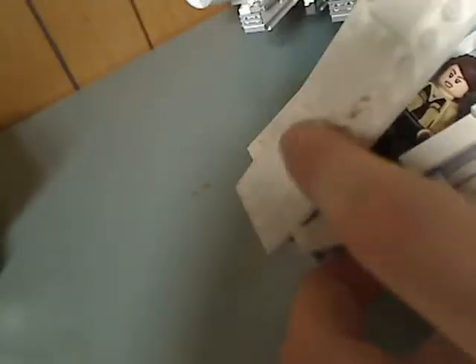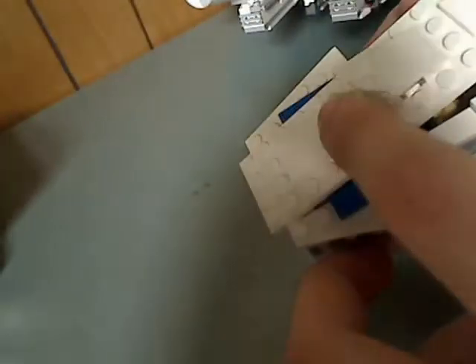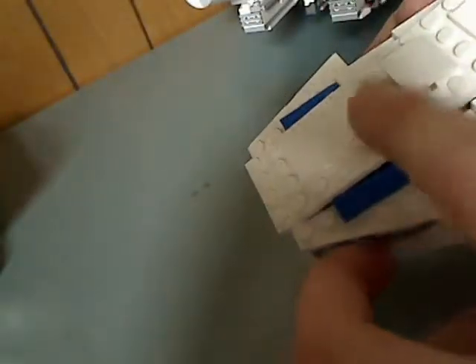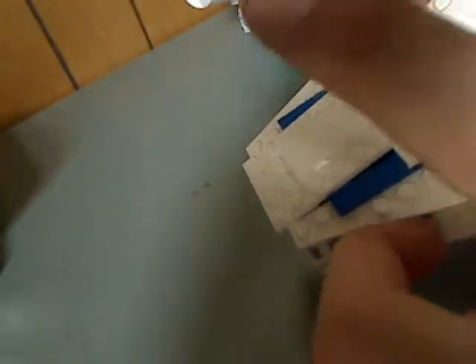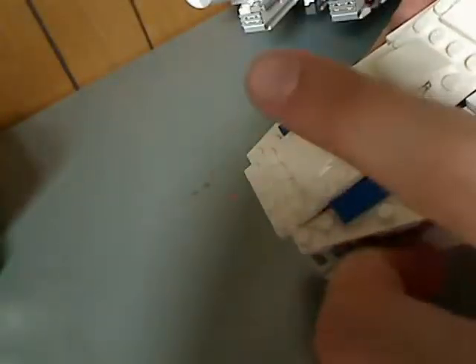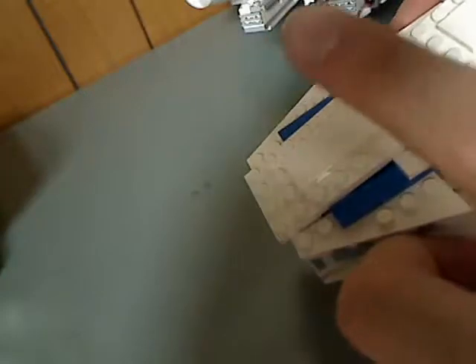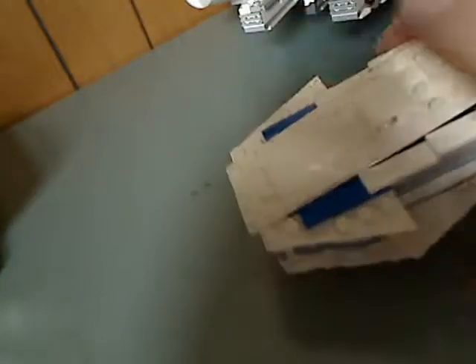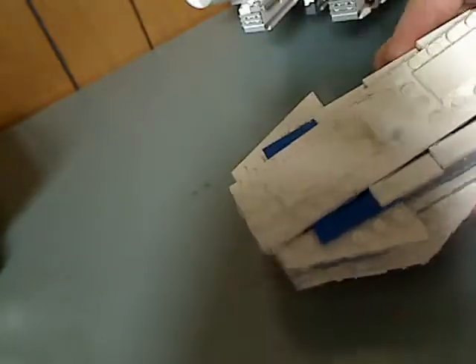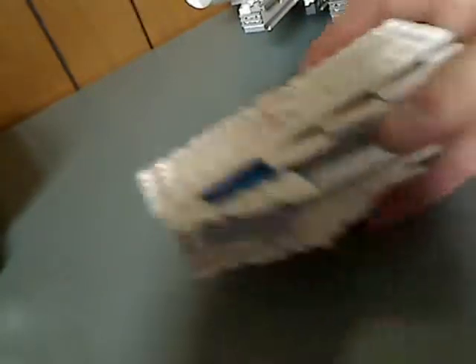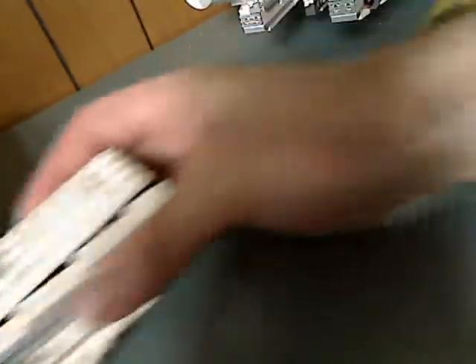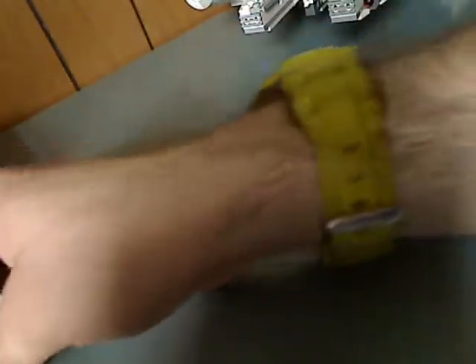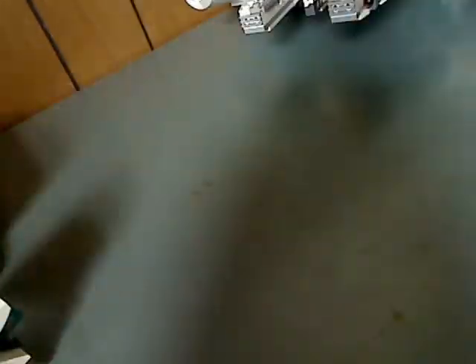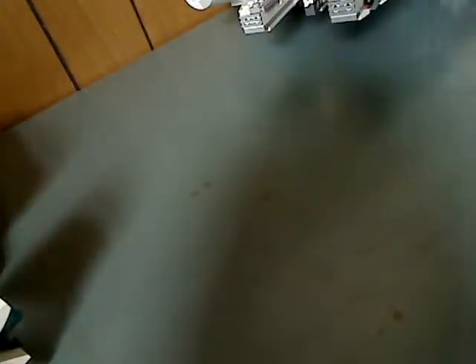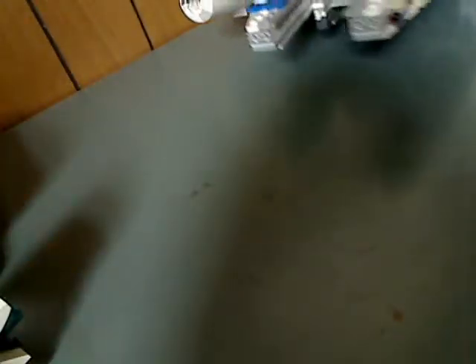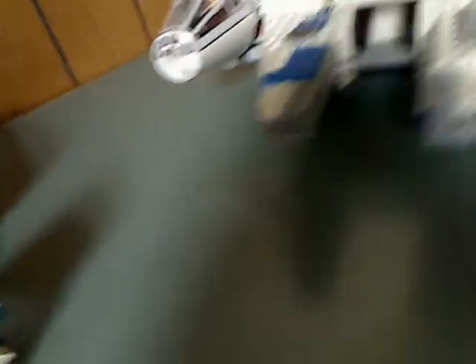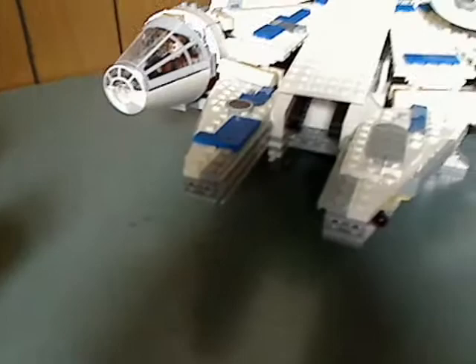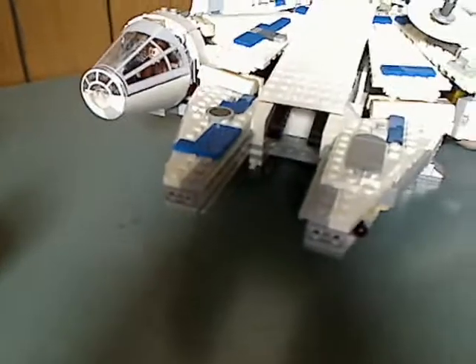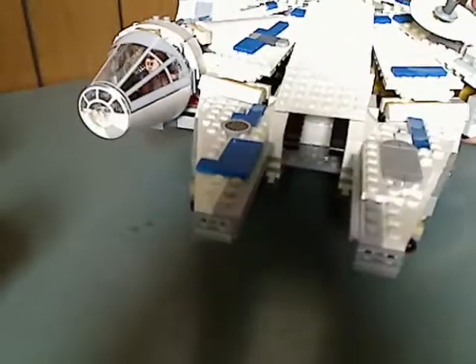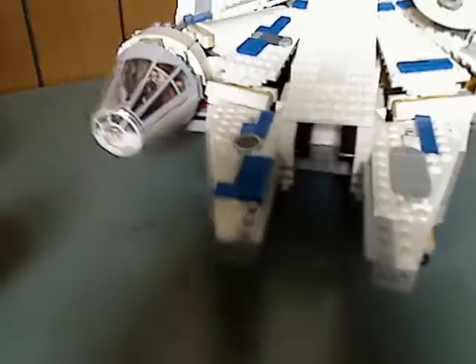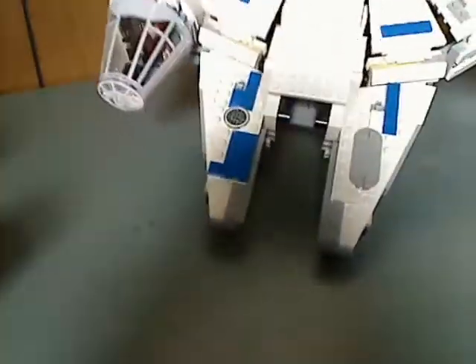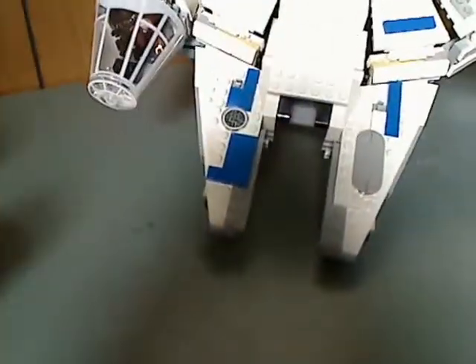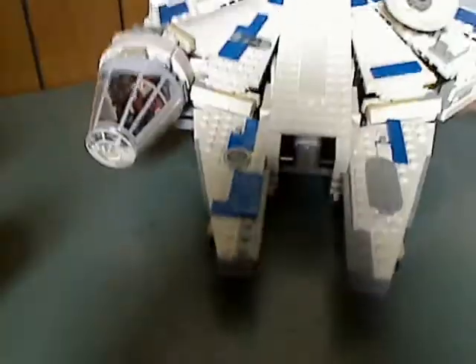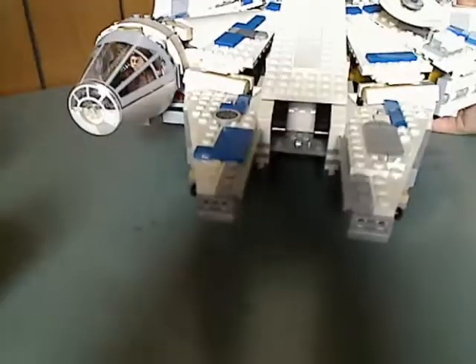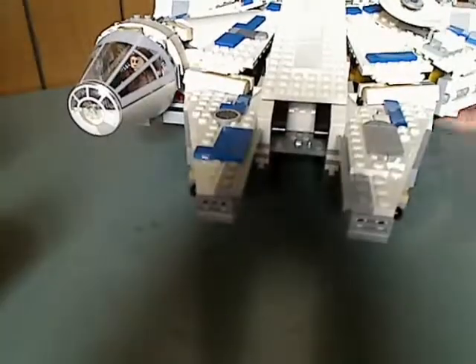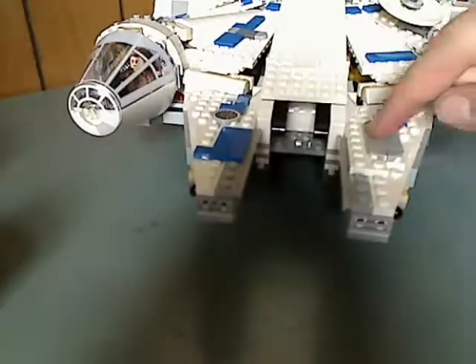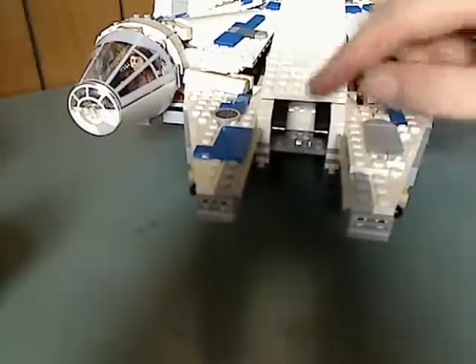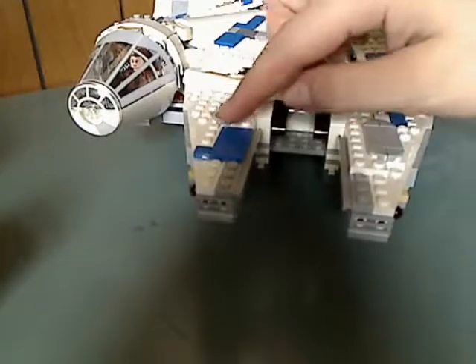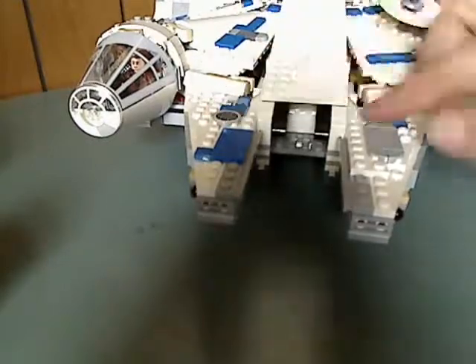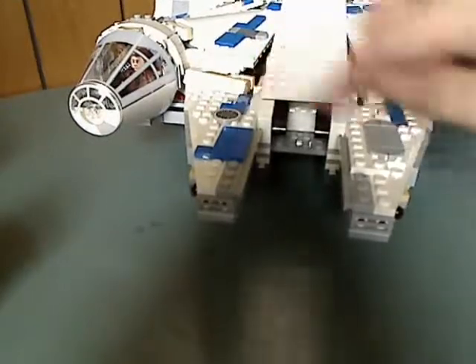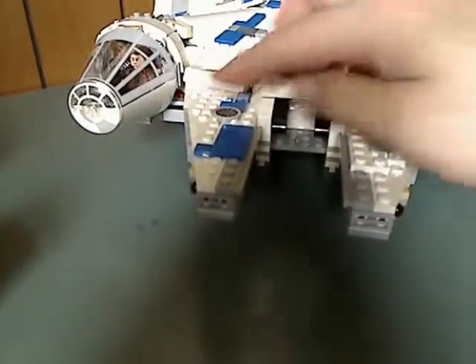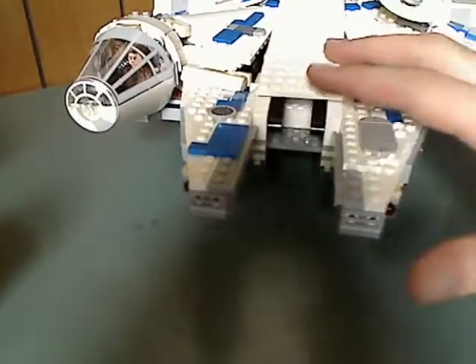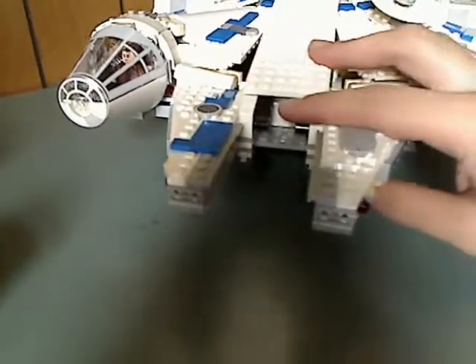Inside there's also a cylinder piece, like in Han's Landspeeder. Without the escape hatch it's the same basic shaping as other Millennium Falcon versions, but with a bit of asymmetry to it.